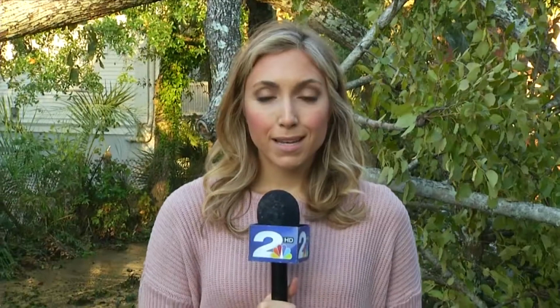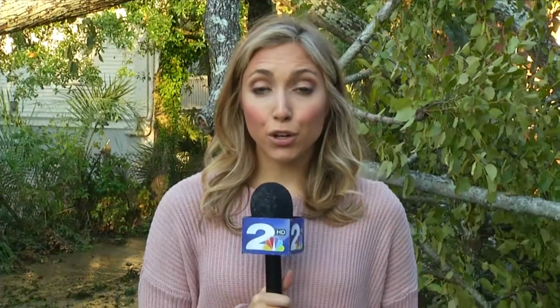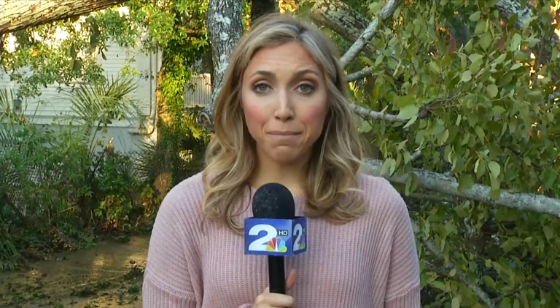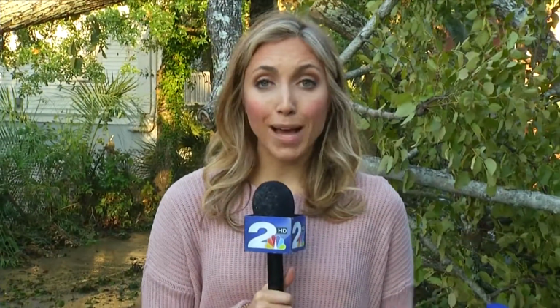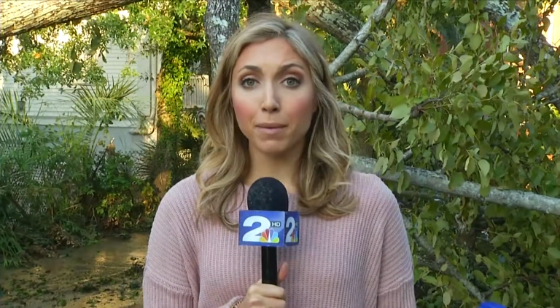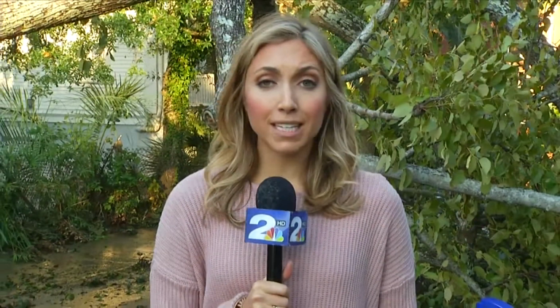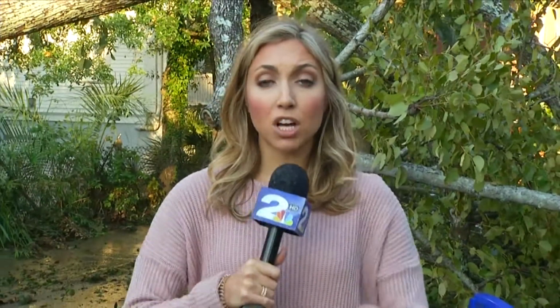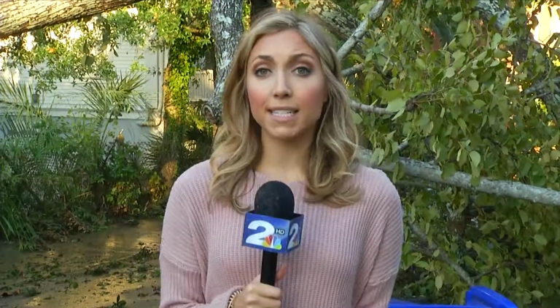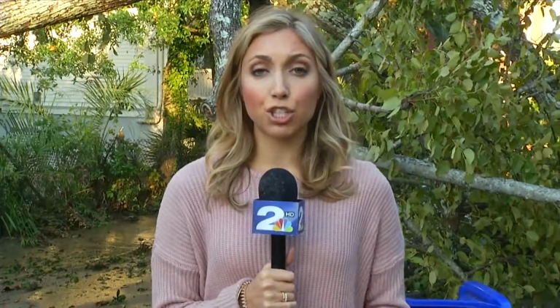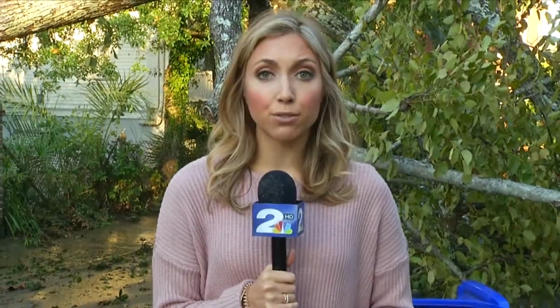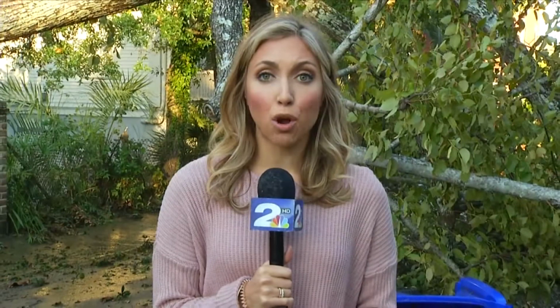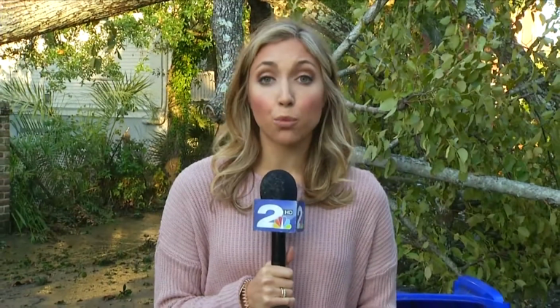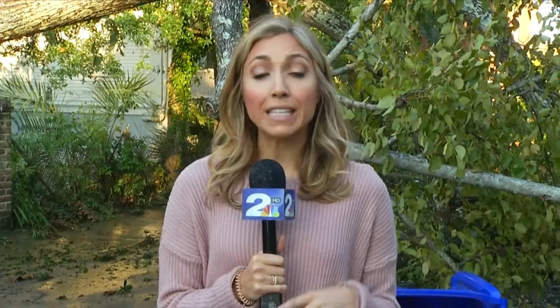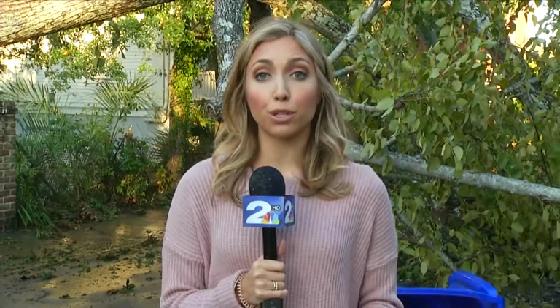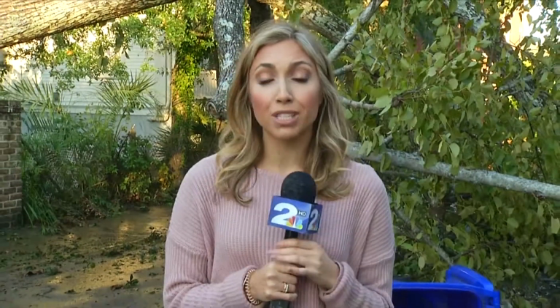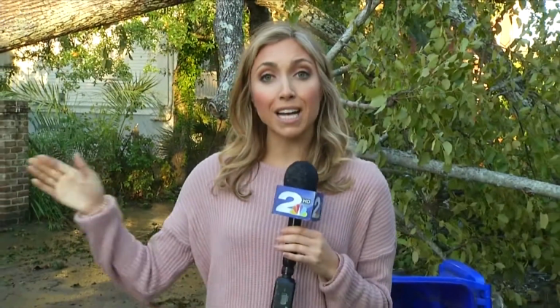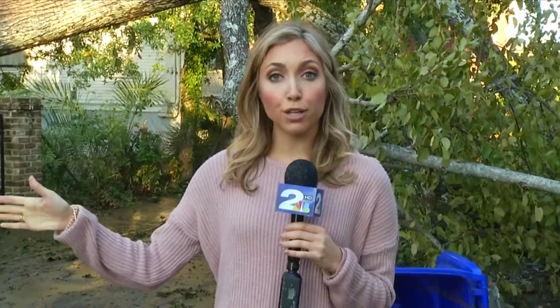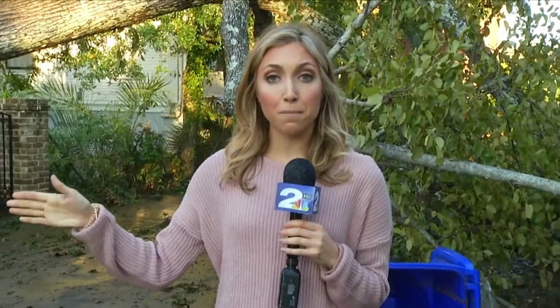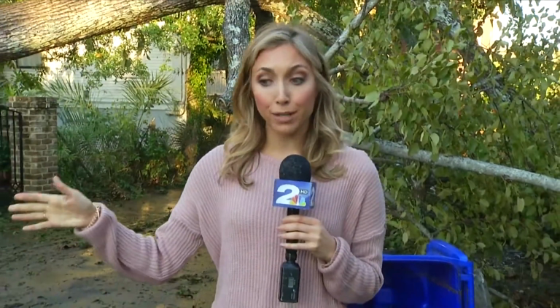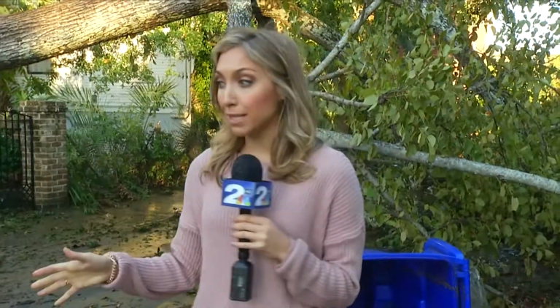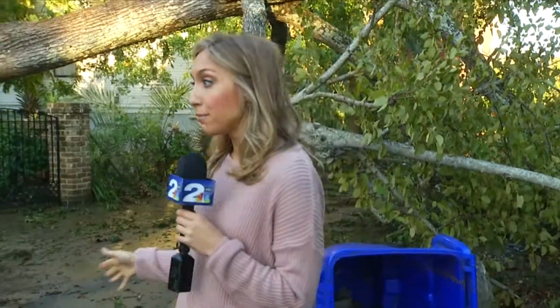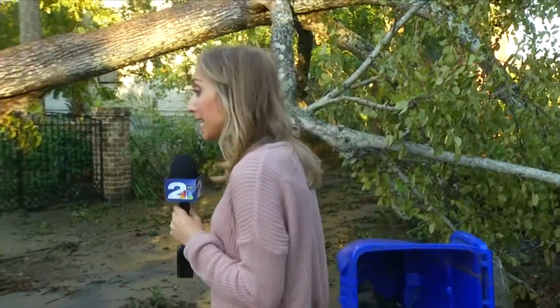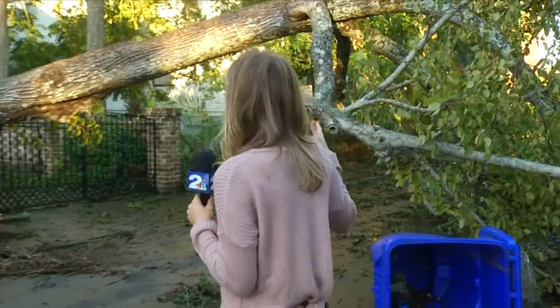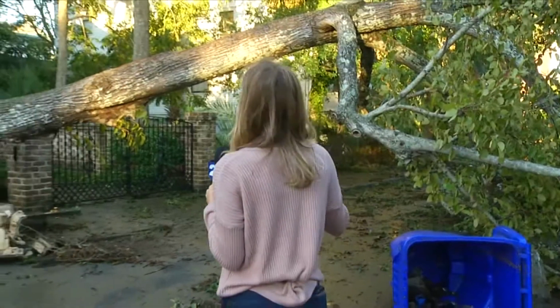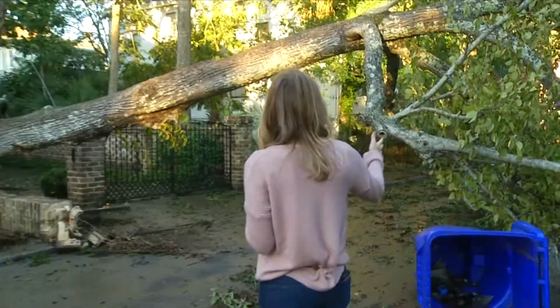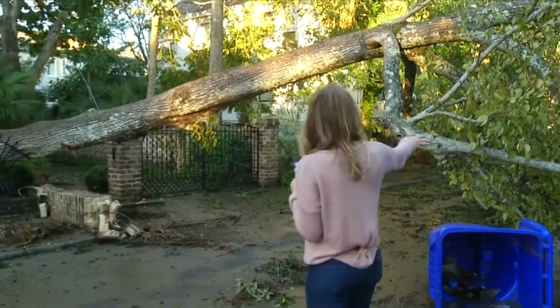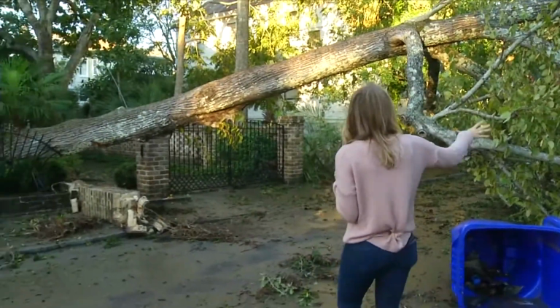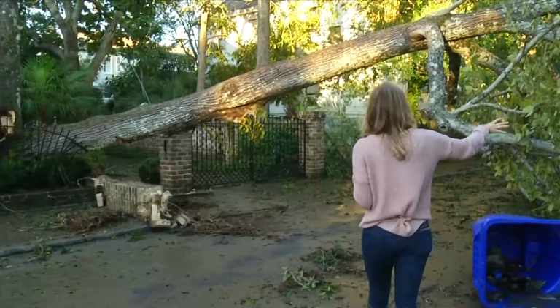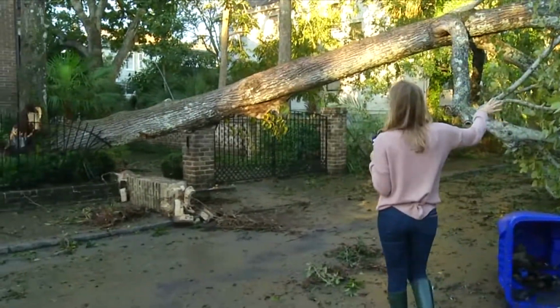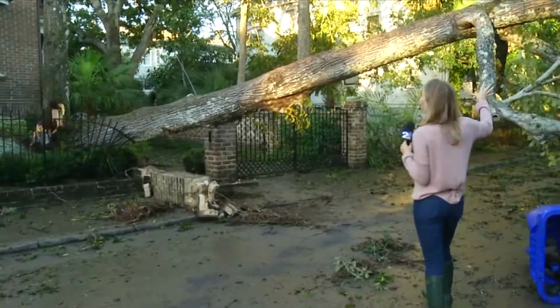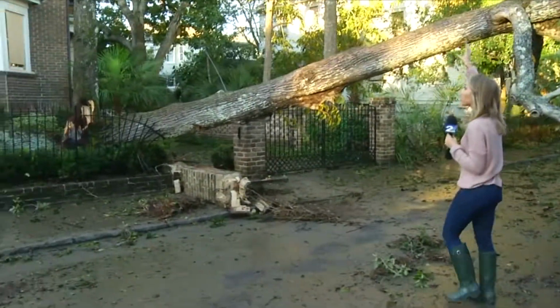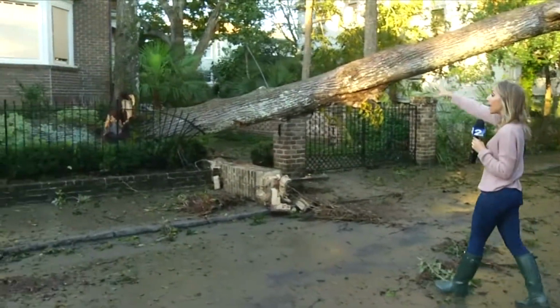Now that Hurricane Matthew has come and gone, it has left a lot of damage in downtown Charleston. We're on Gibbs Street, which is a side street off the Battery. You can see behind me — this is now an impassable road because of this massive tree that's split from this house.